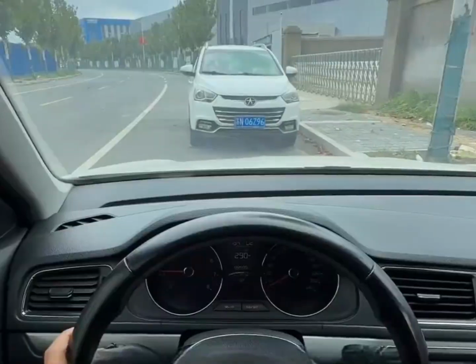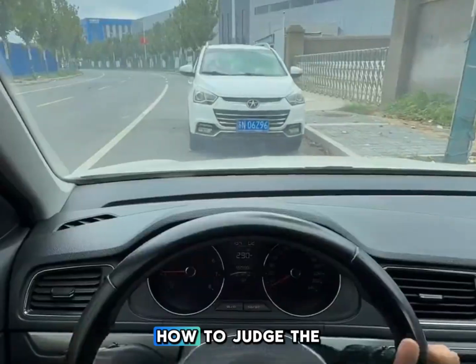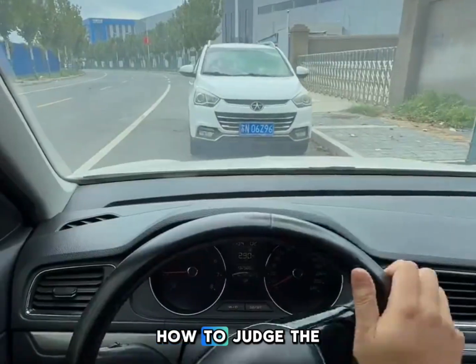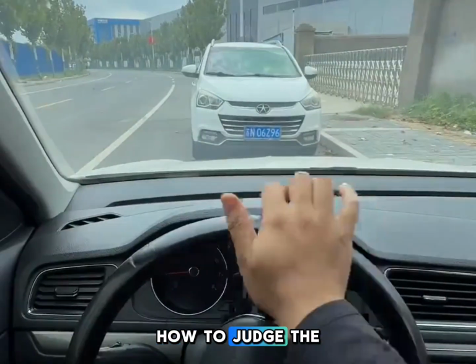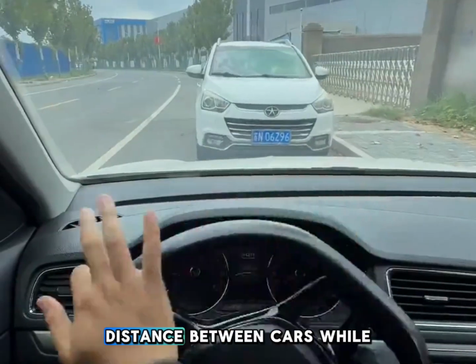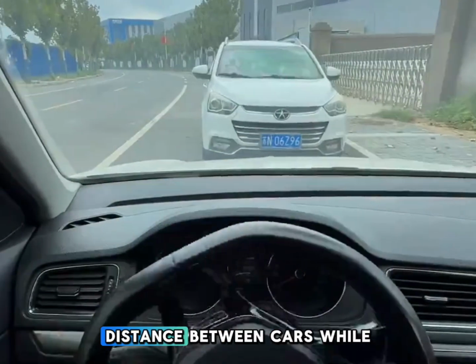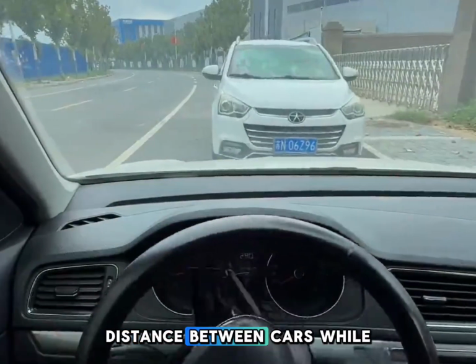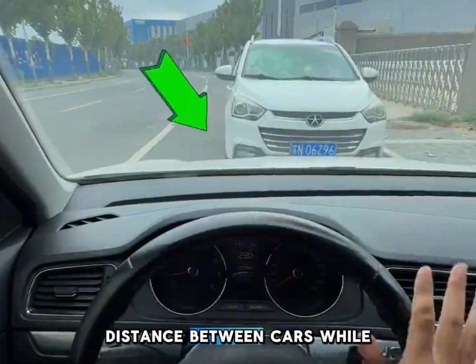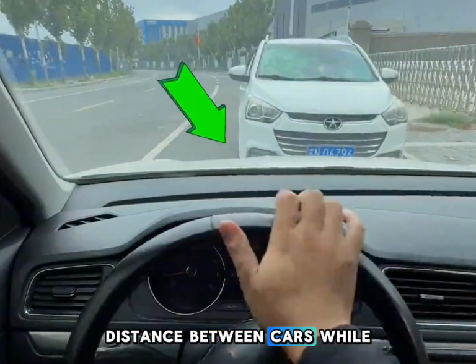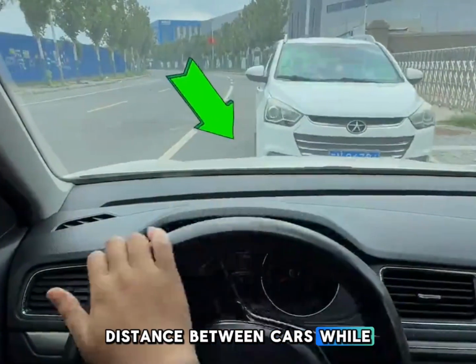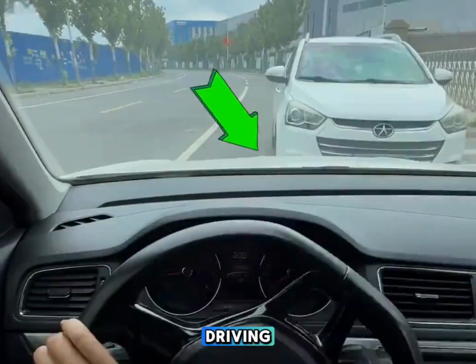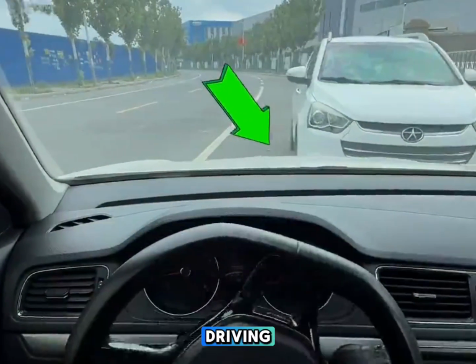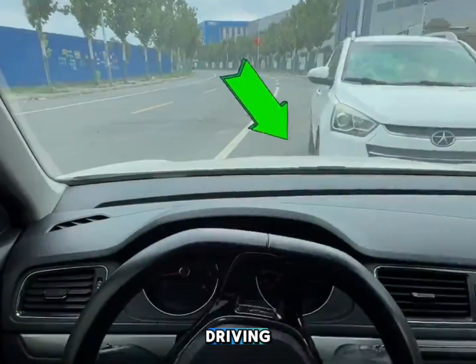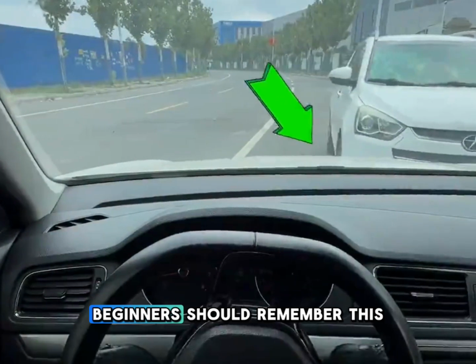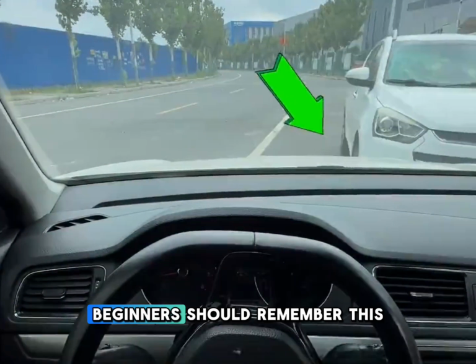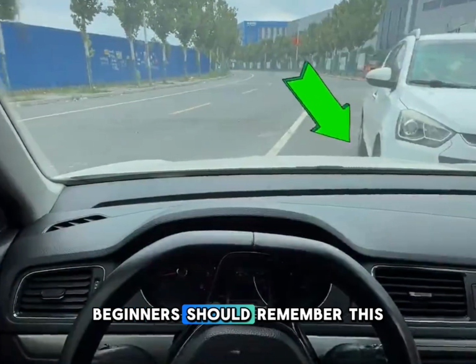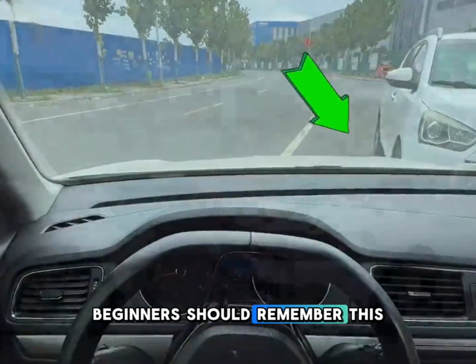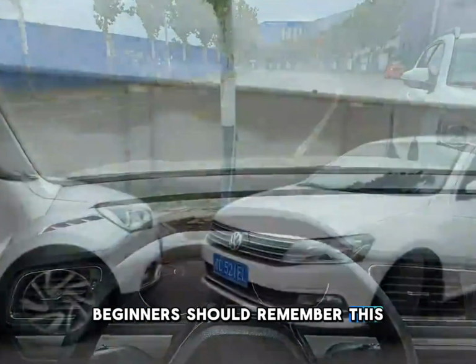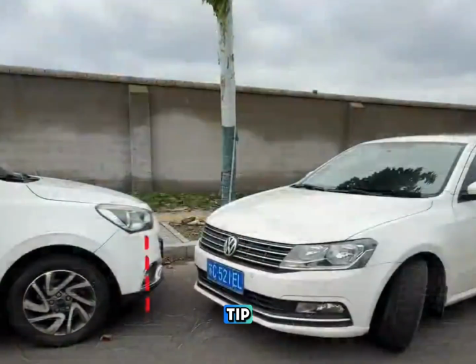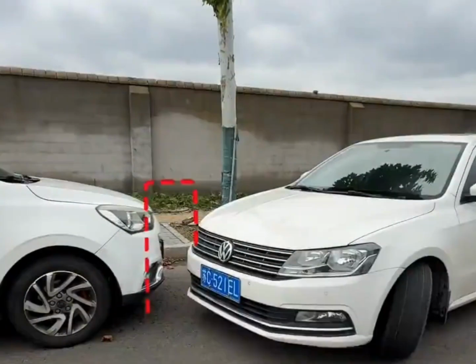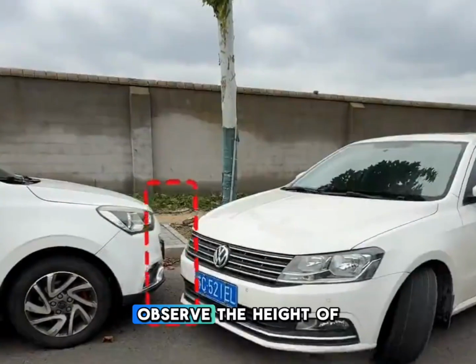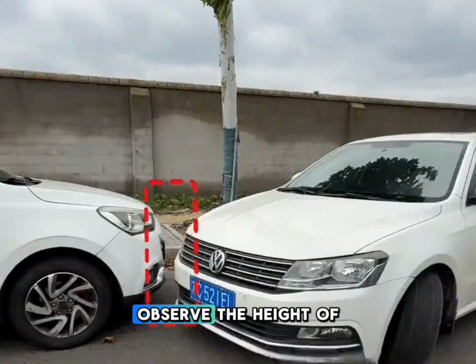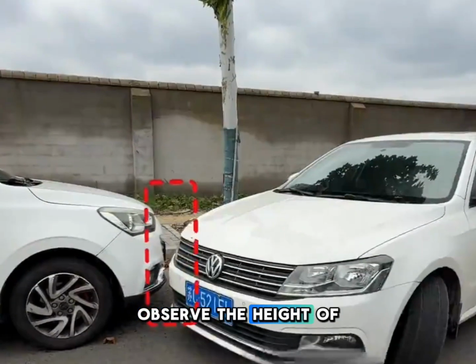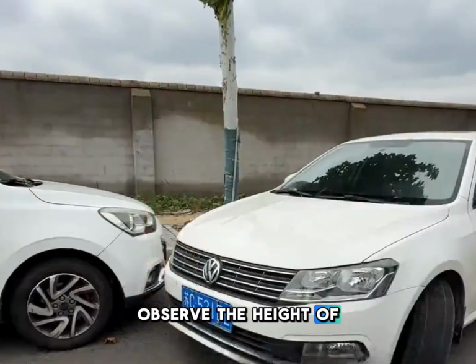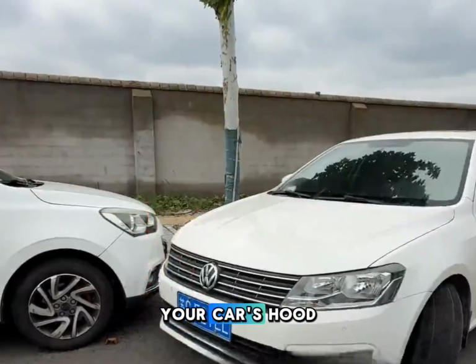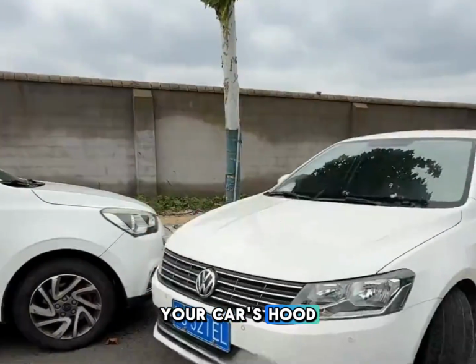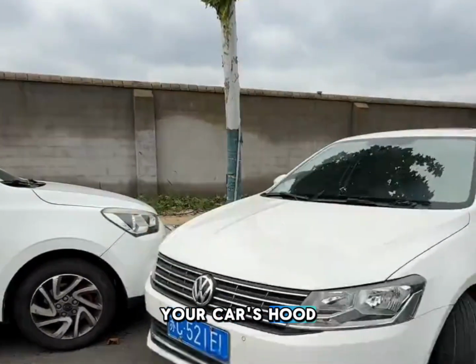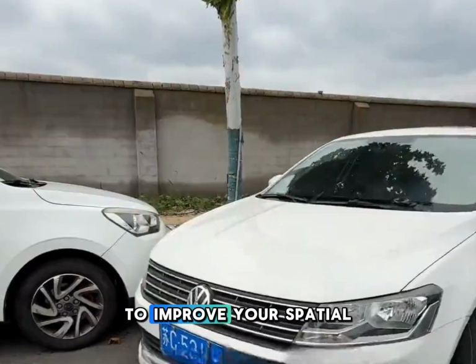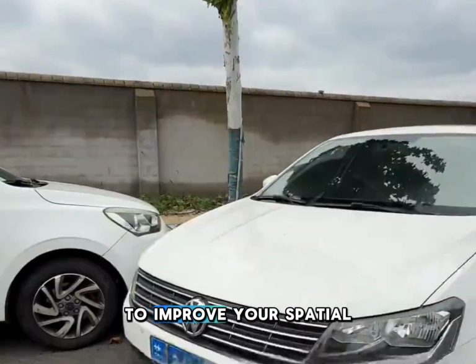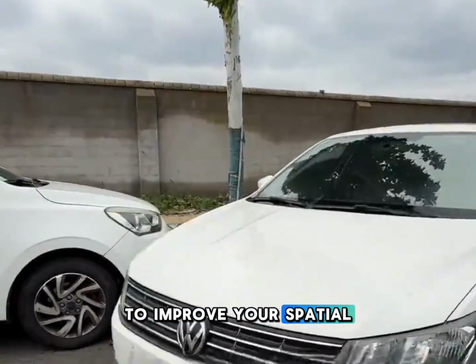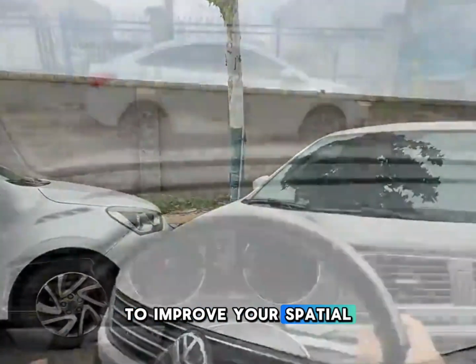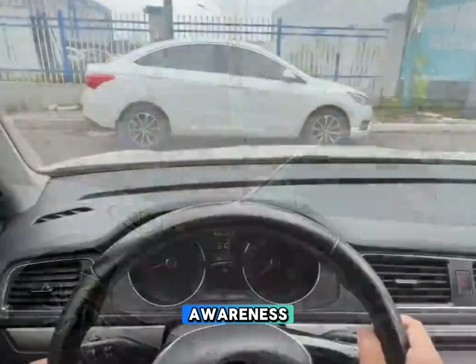How to judge the distance between cars while driving. Beginners should remember this tip: observe the height of your car's hood to improve your spatial awareness.